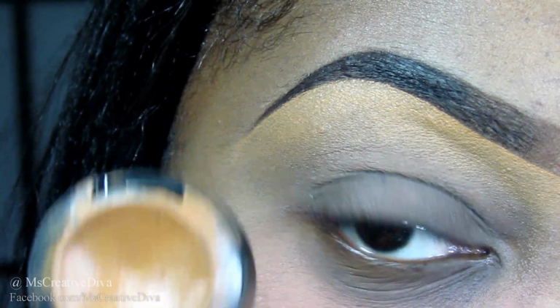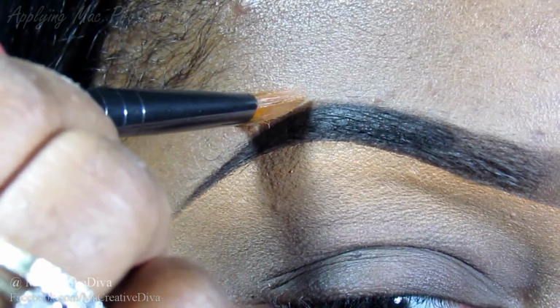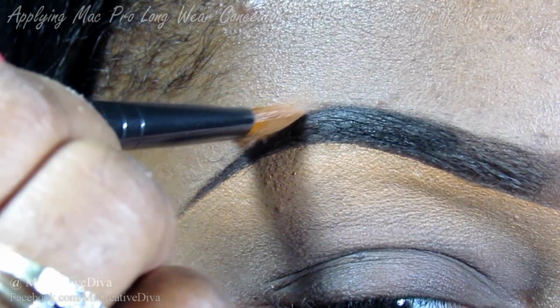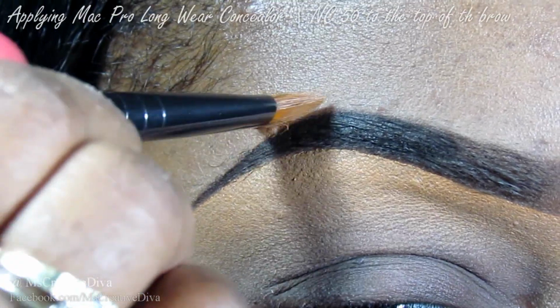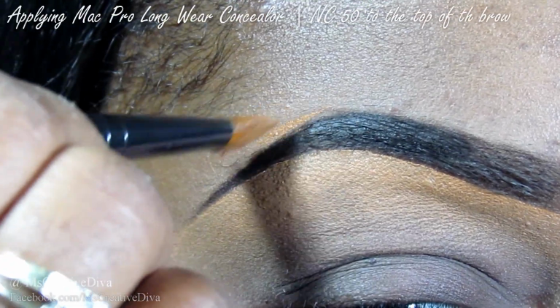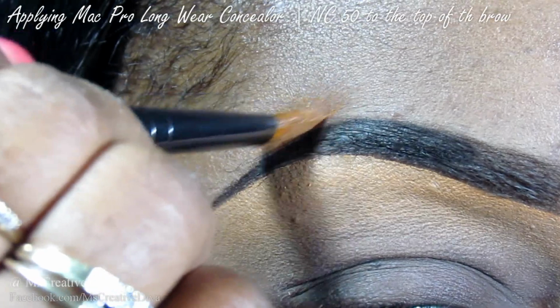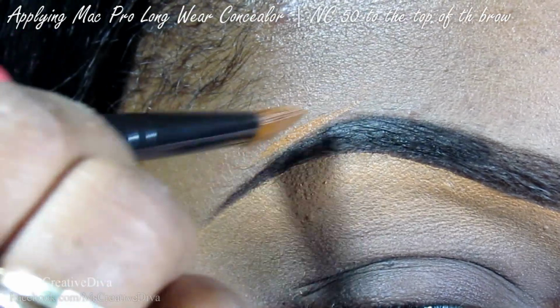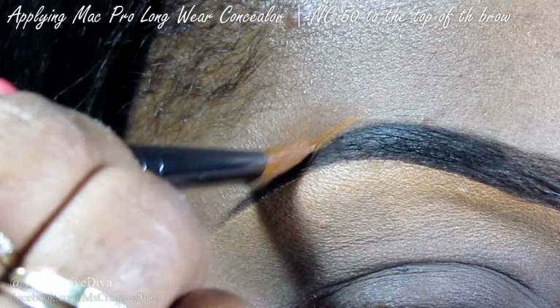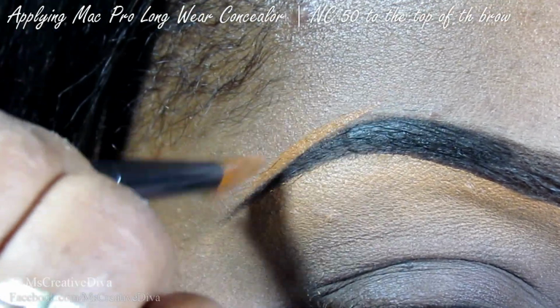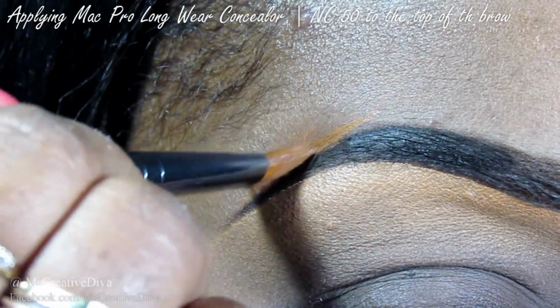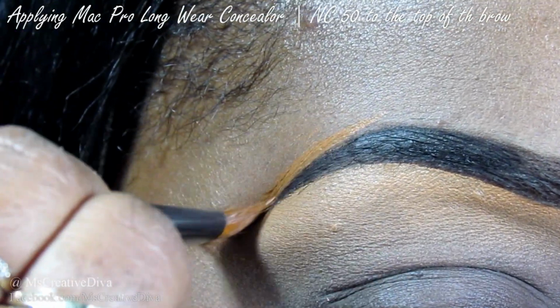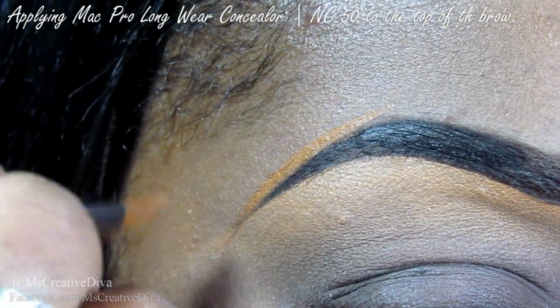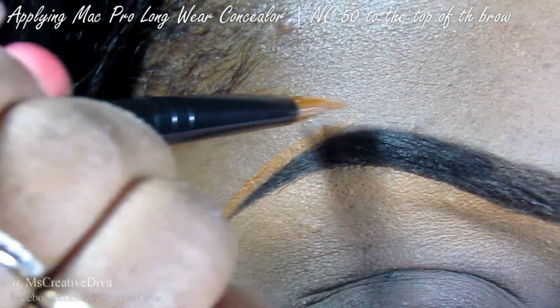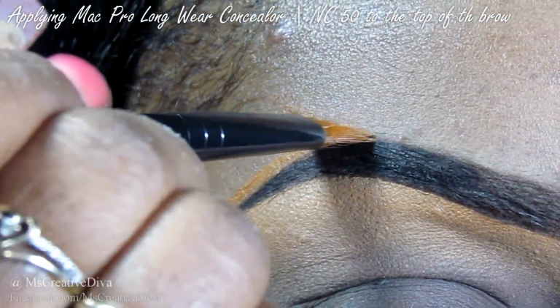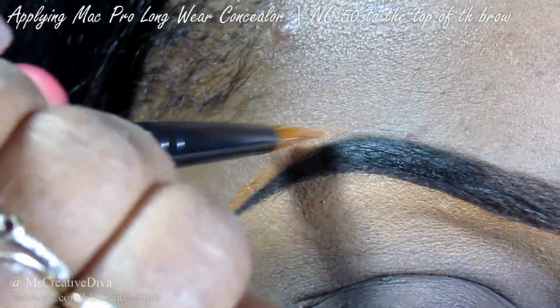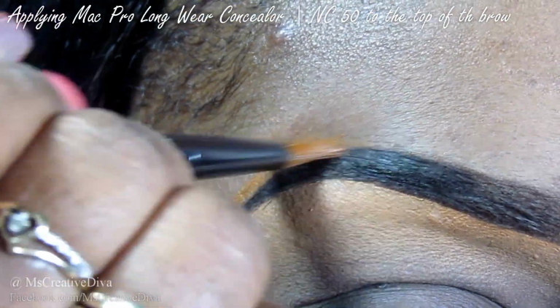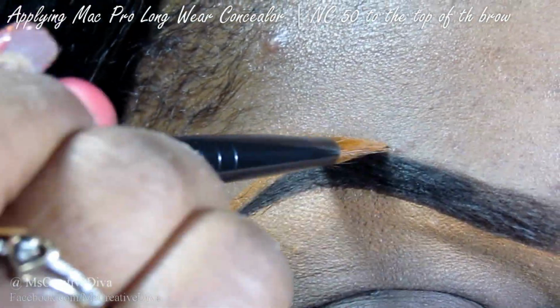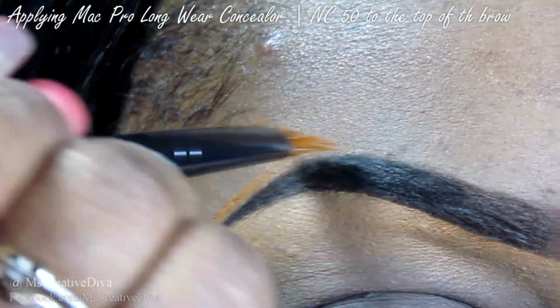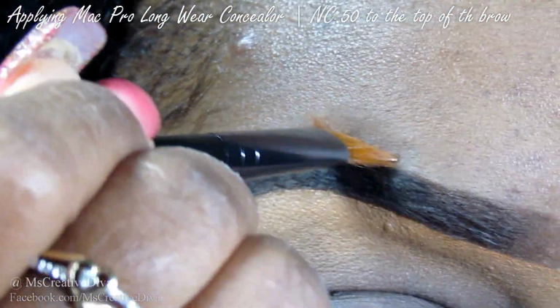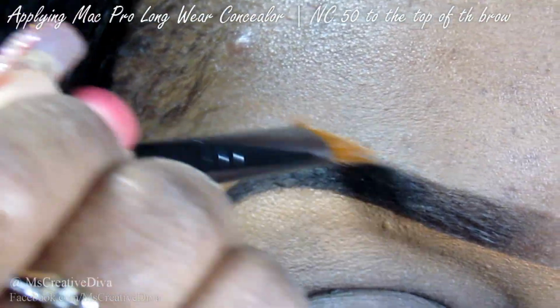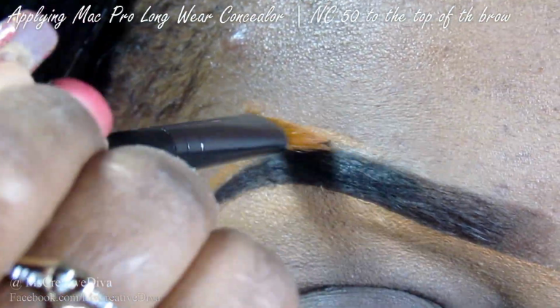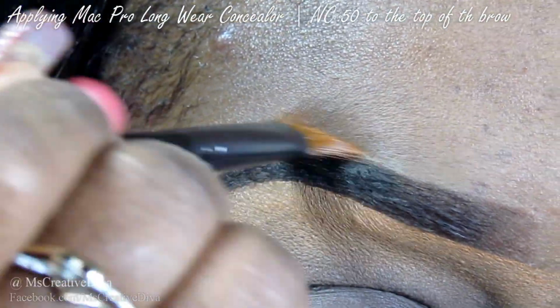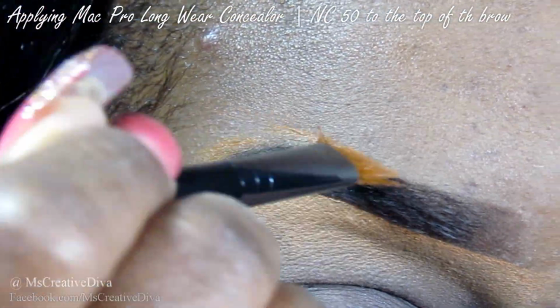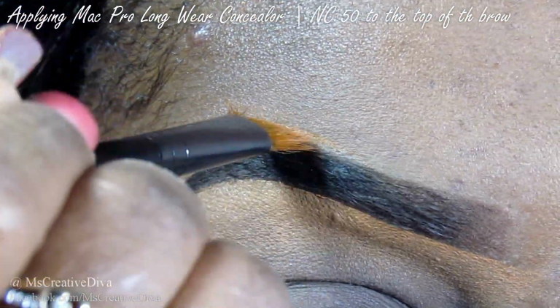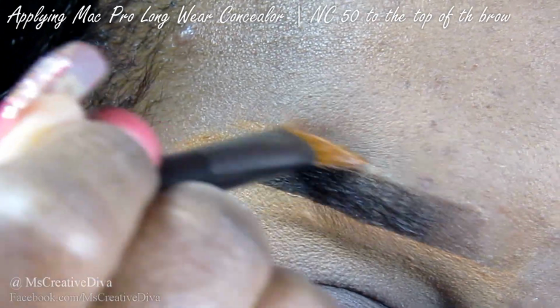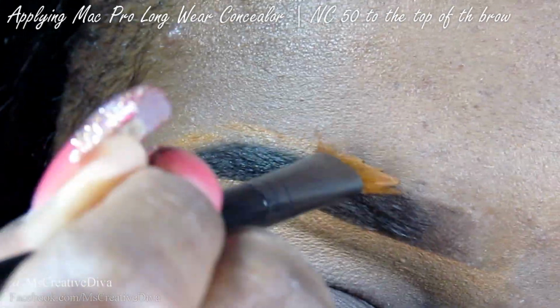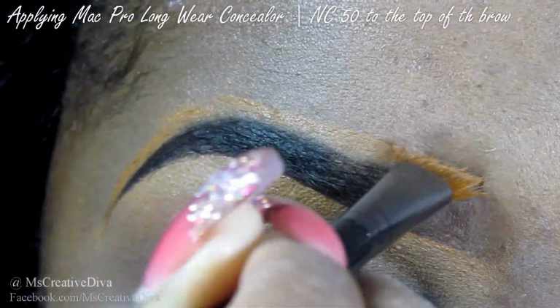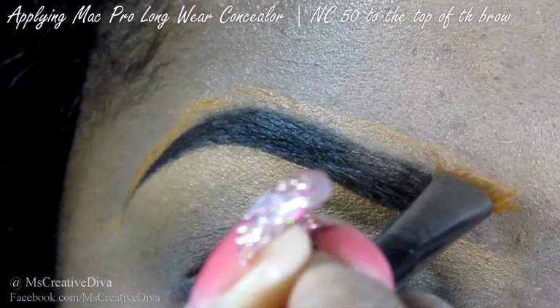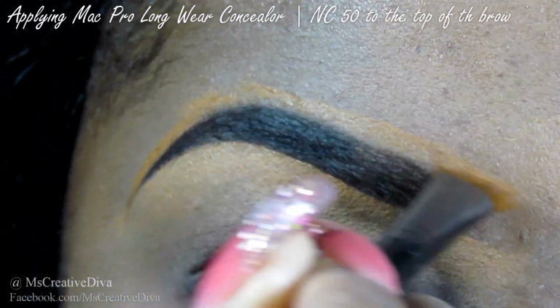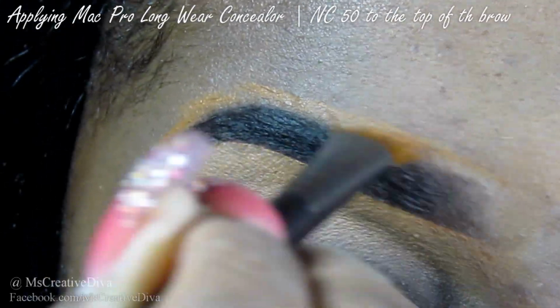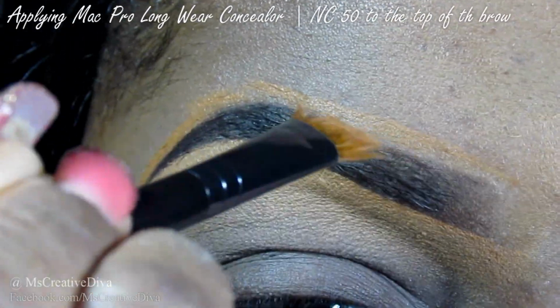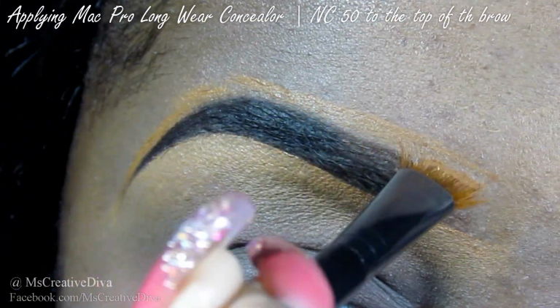Next, I'm going to take the Studio Finish Concealer in an NC50. I'm going to apply that to the top of my brows using the same technique that I did on the bottom part.